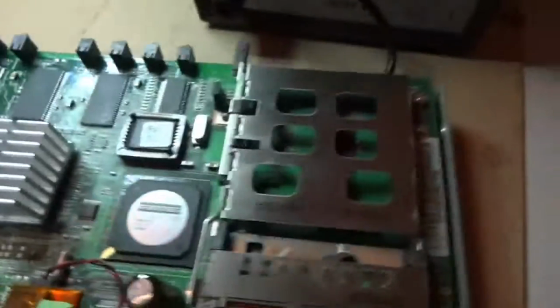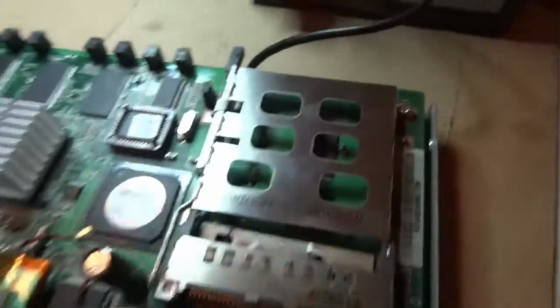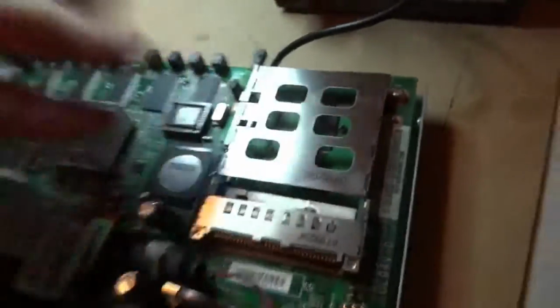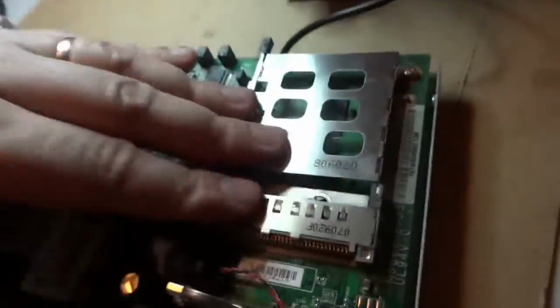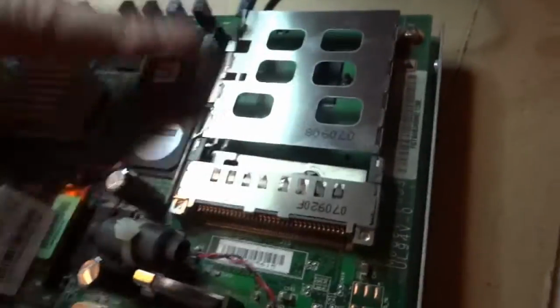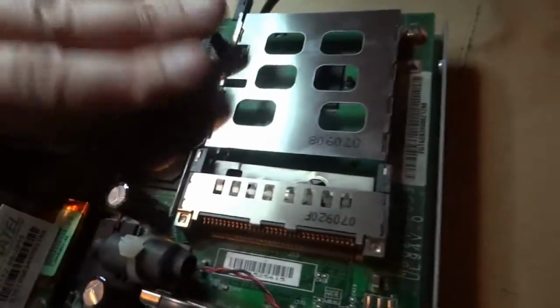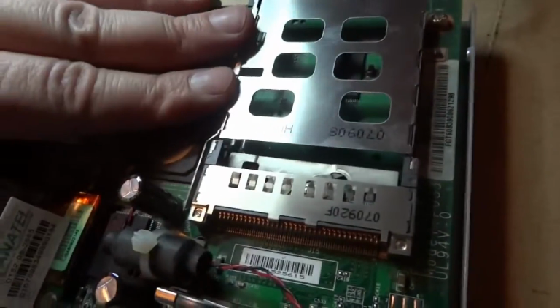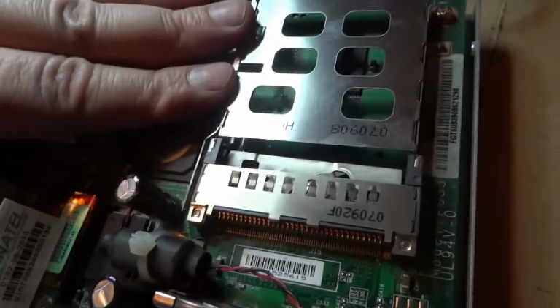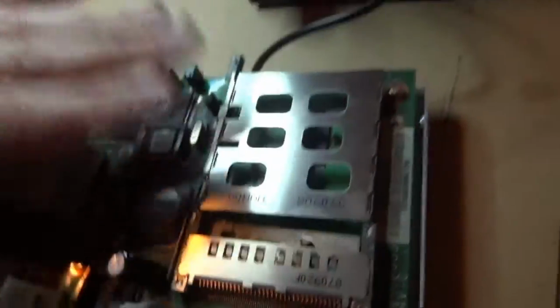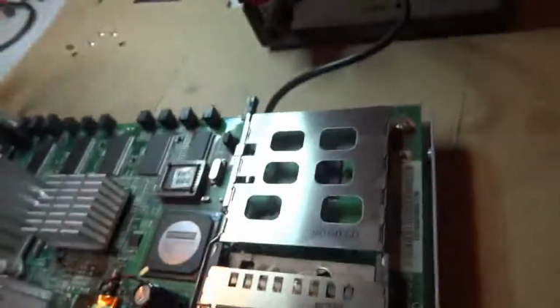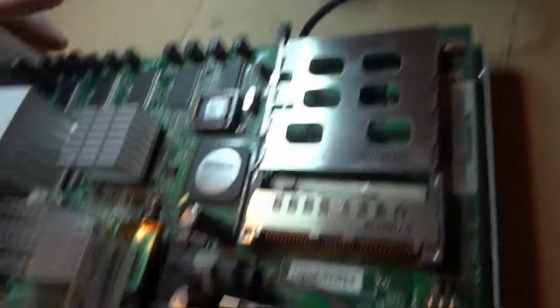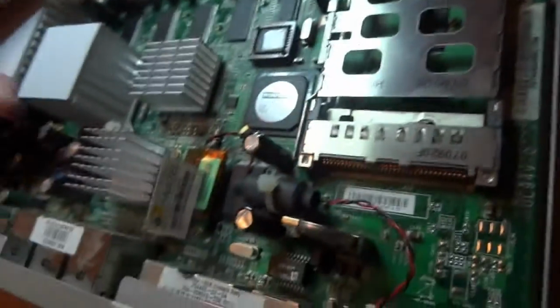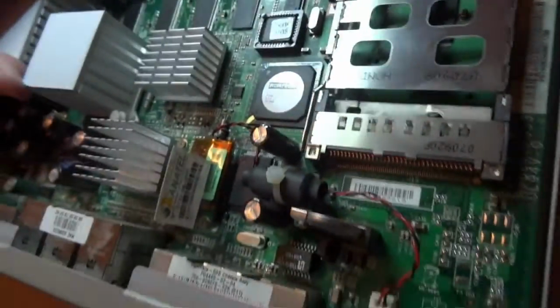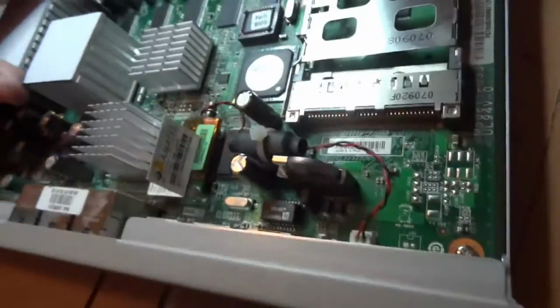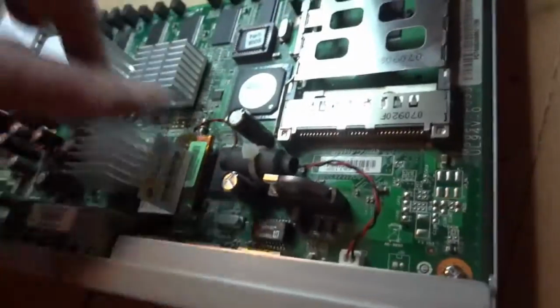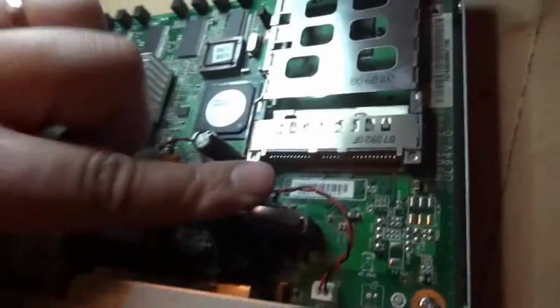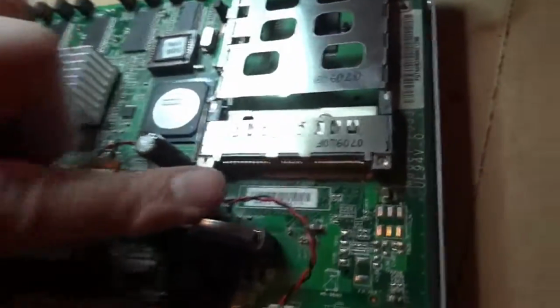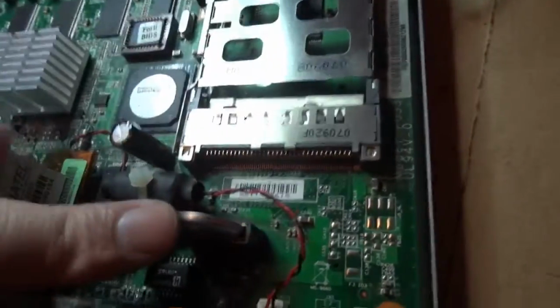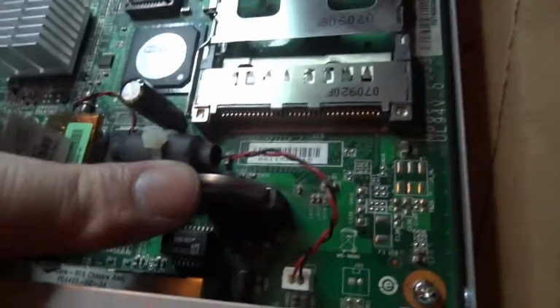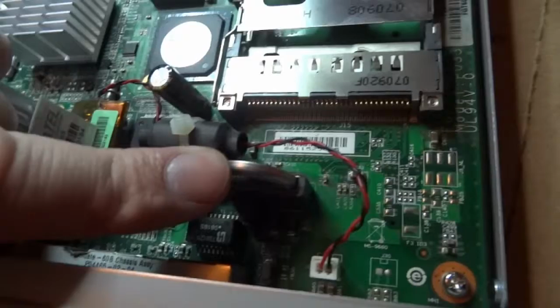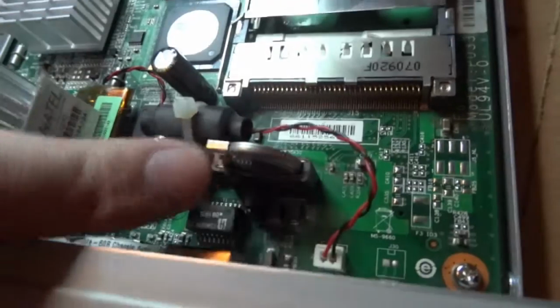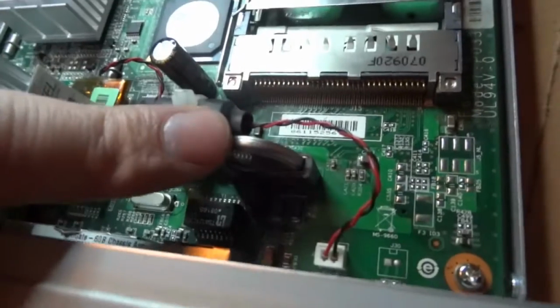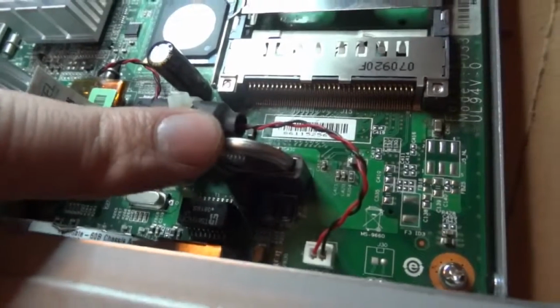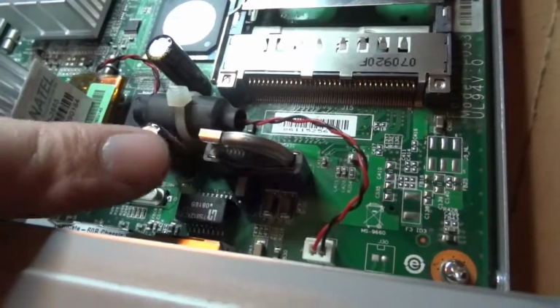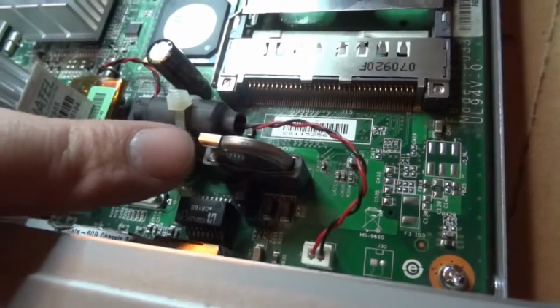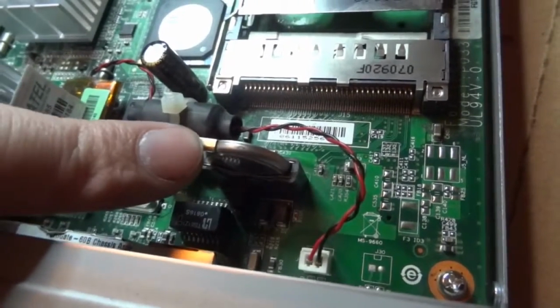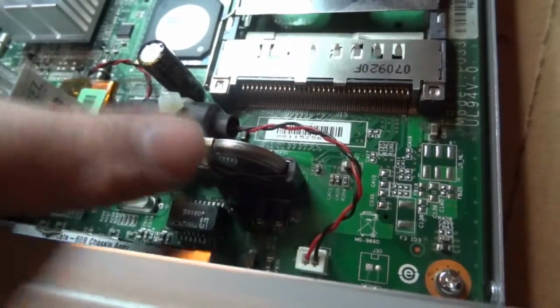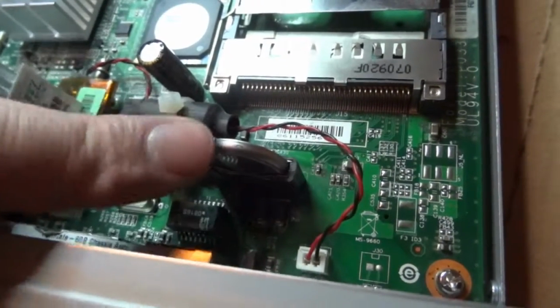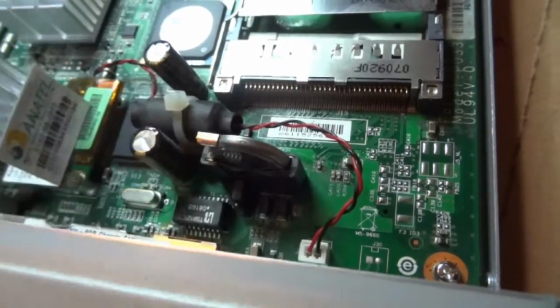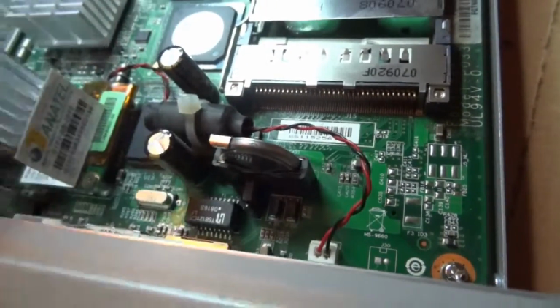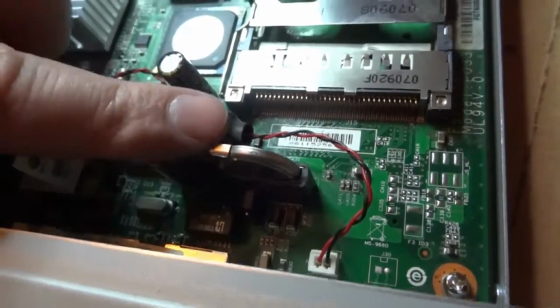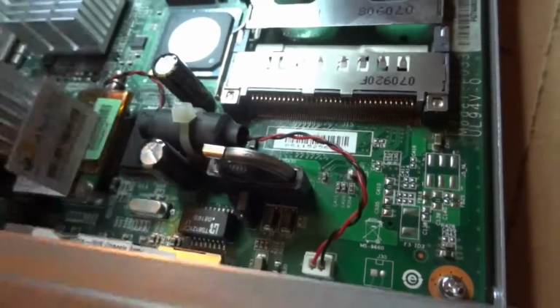As you can see the PCMCIA module is not used in this unit. We checked the voltage for the battery which is correct.